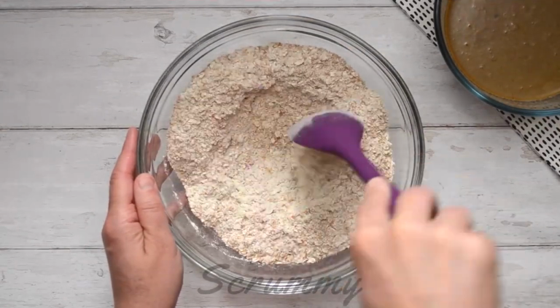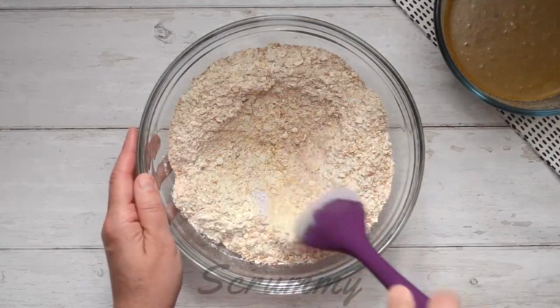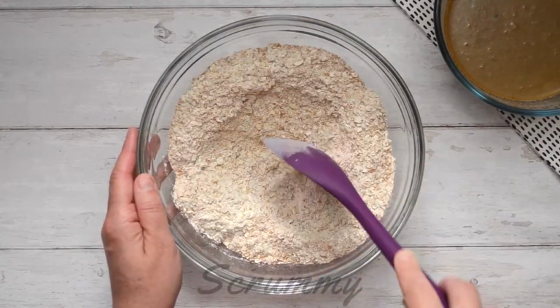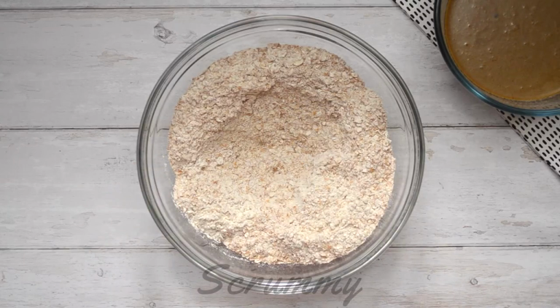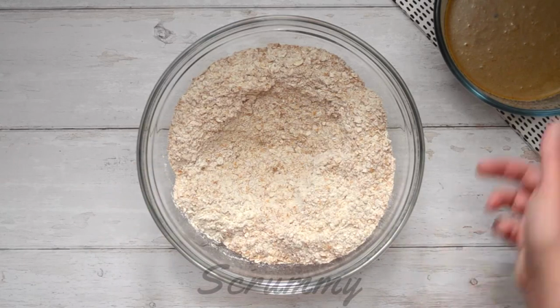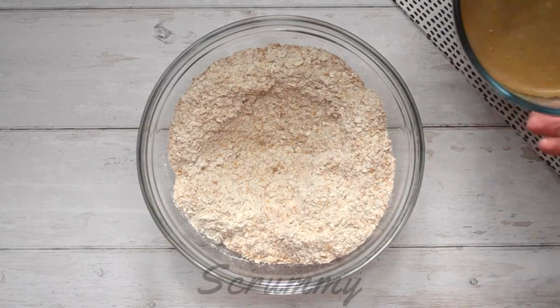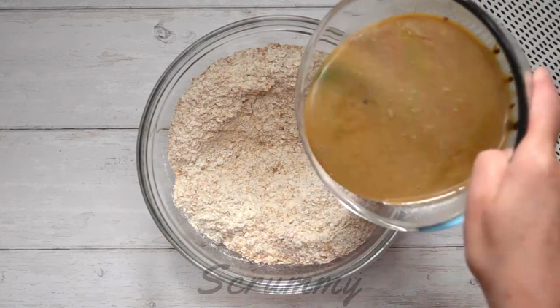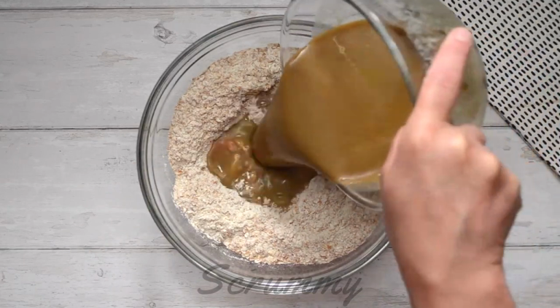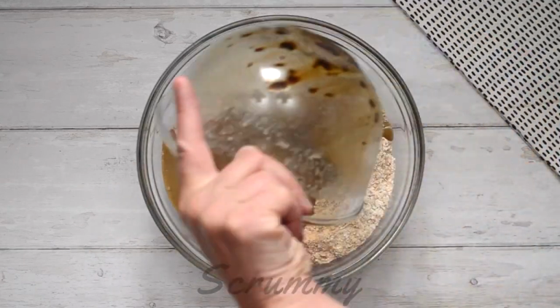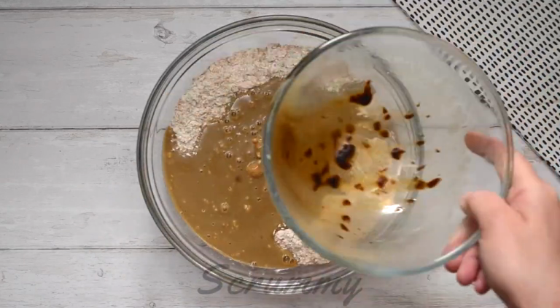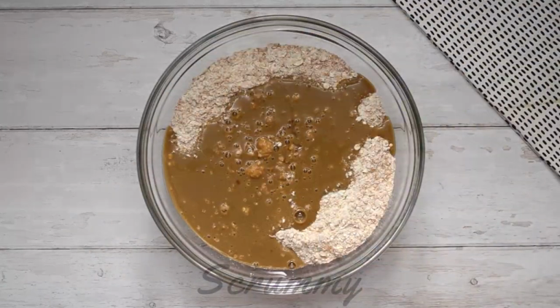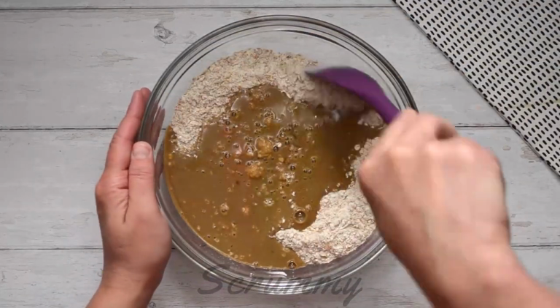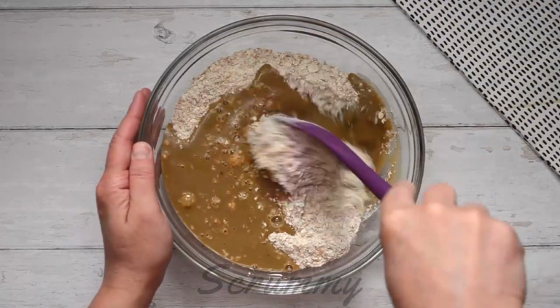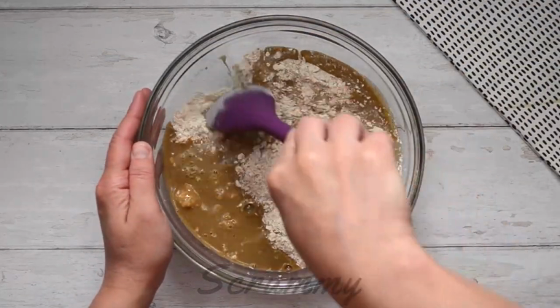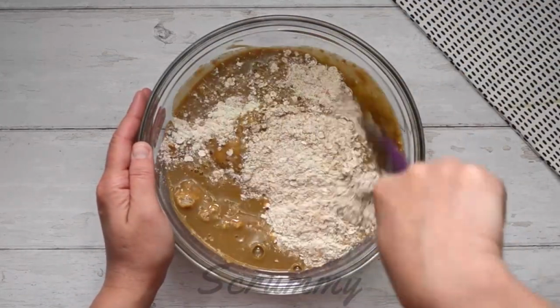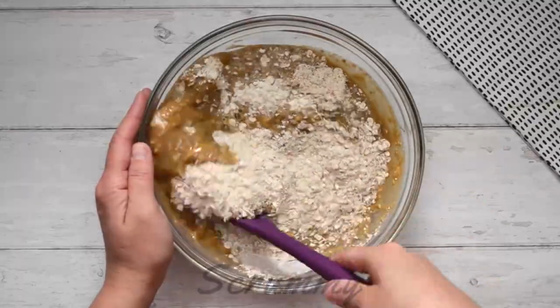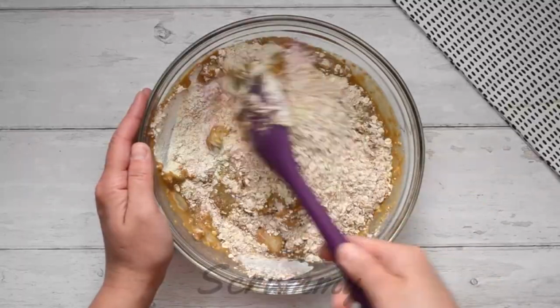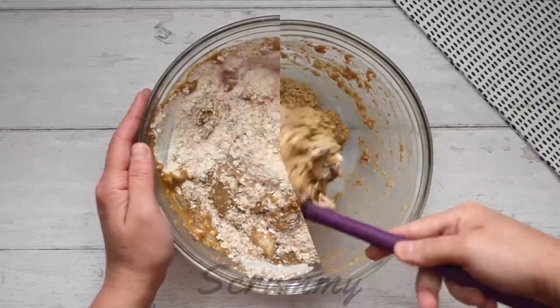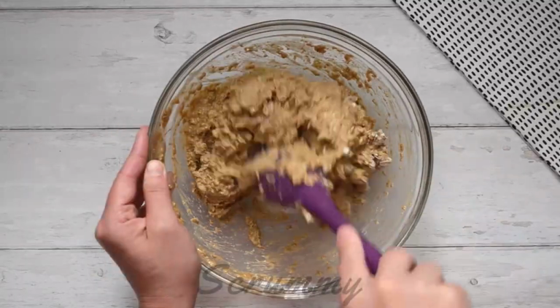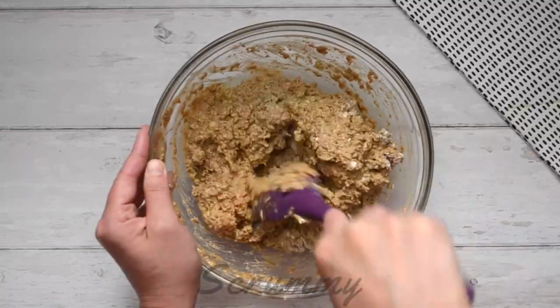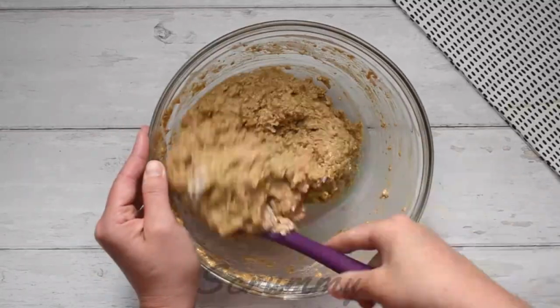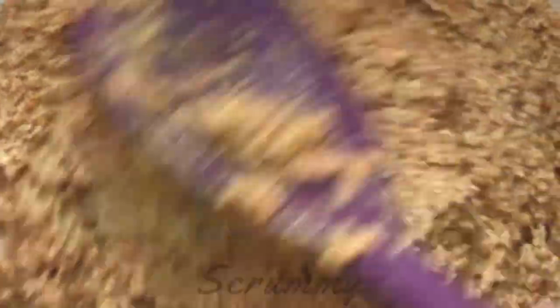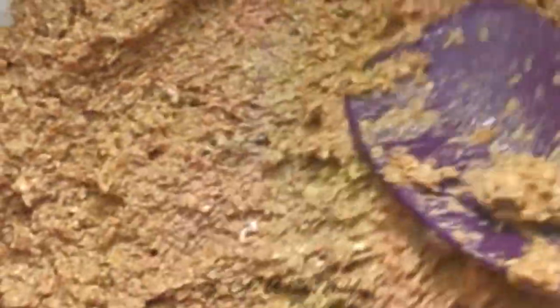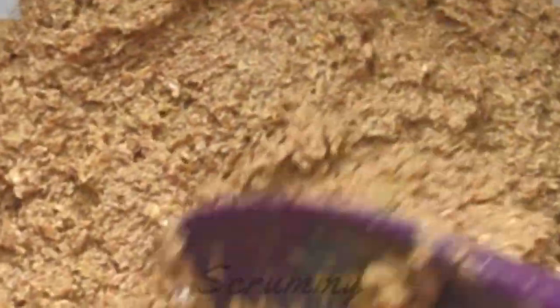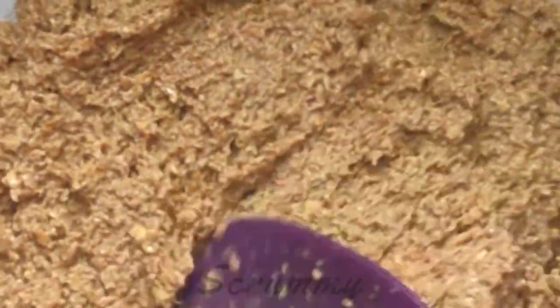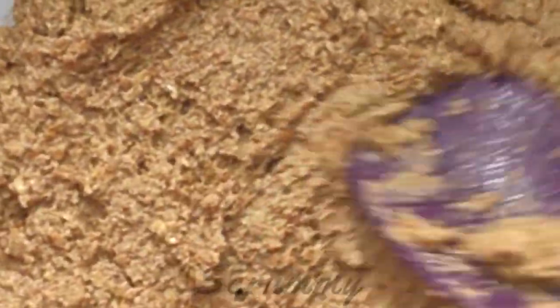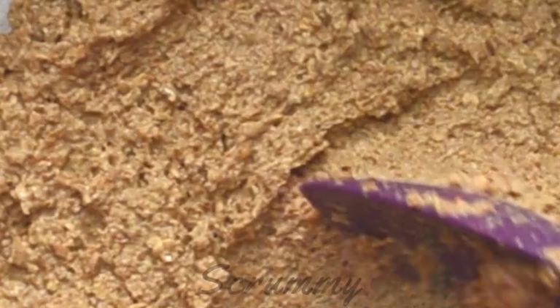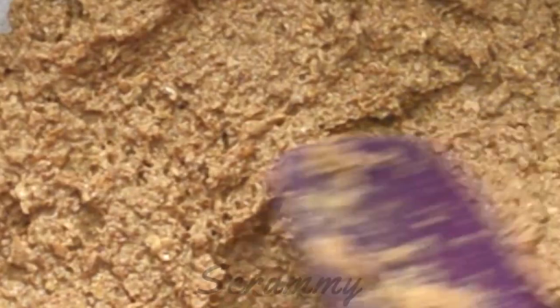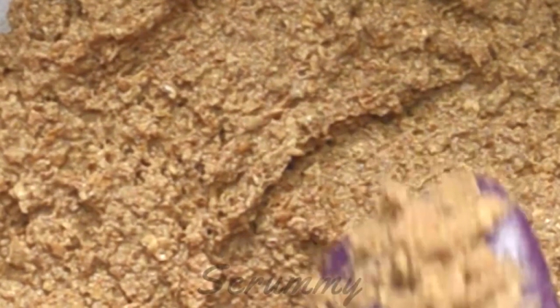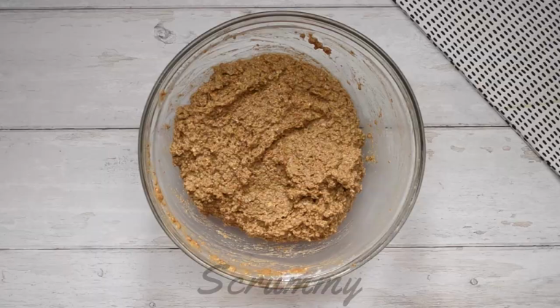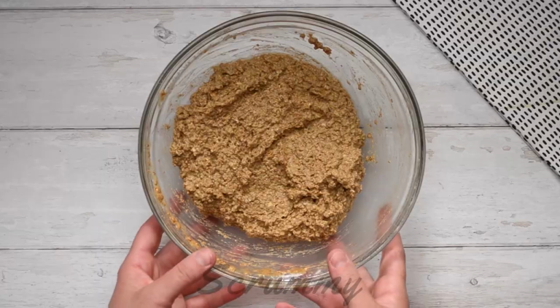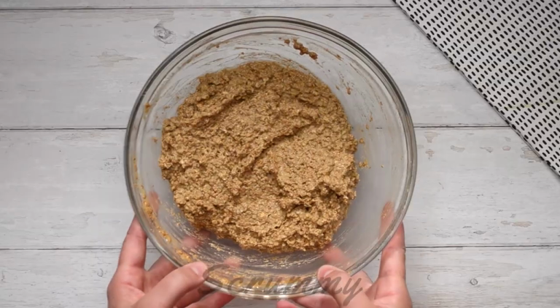Make a small well in the center. Pour in the wet mix and then gently fold everything together. But be careful not to over mix because we want a nice soft loaf. This looks great!